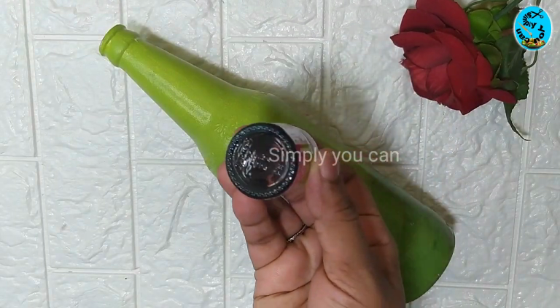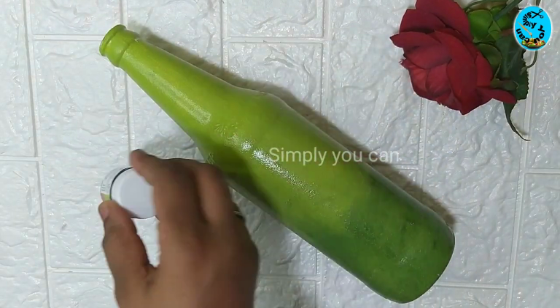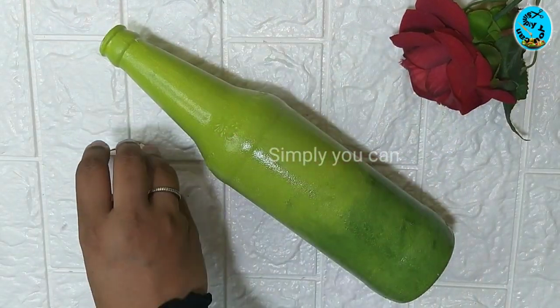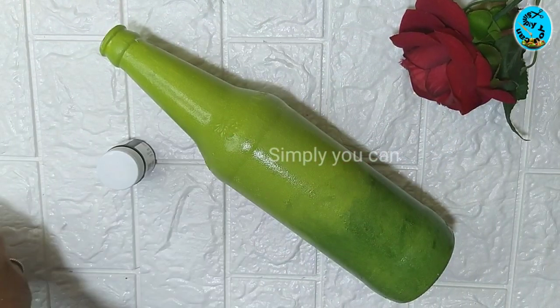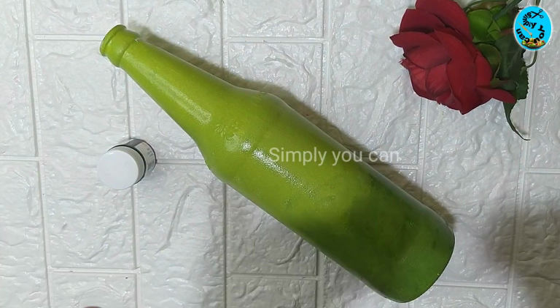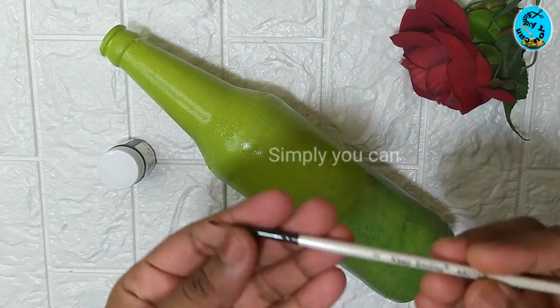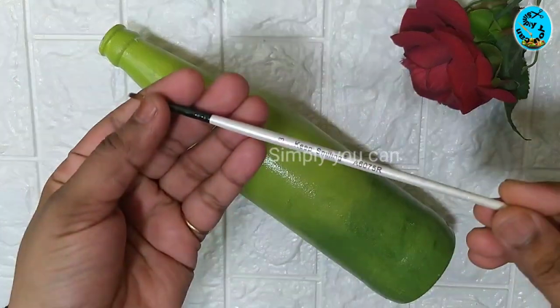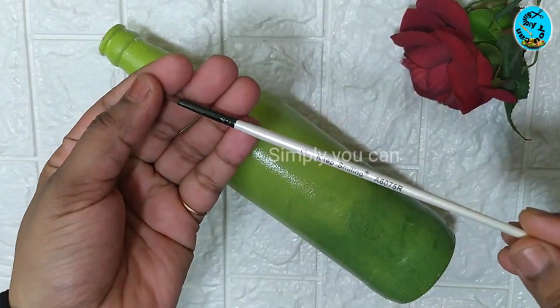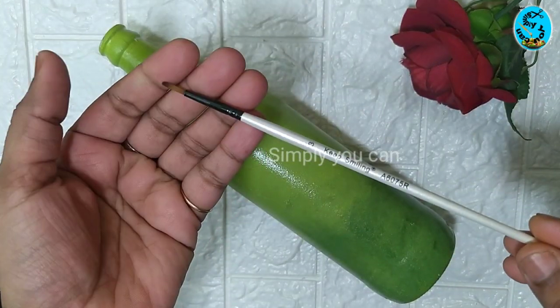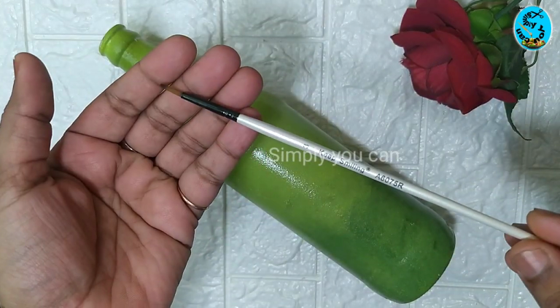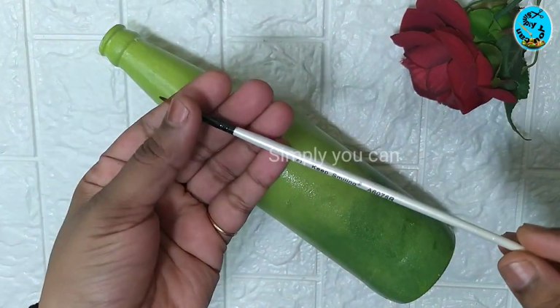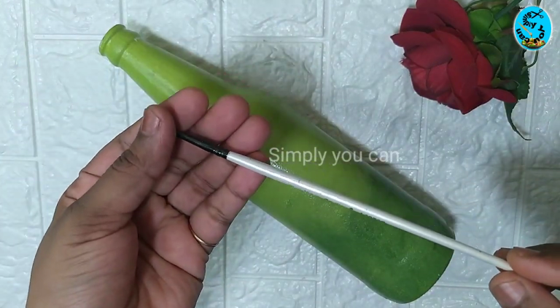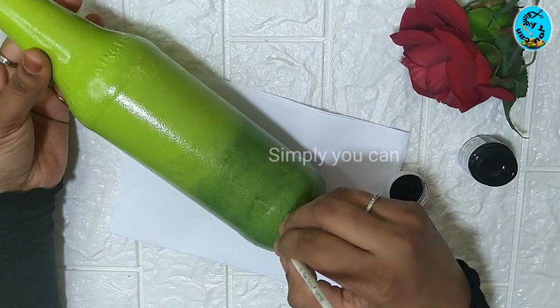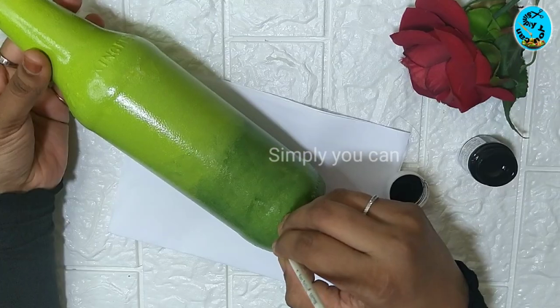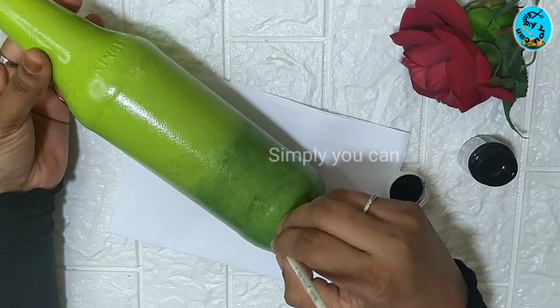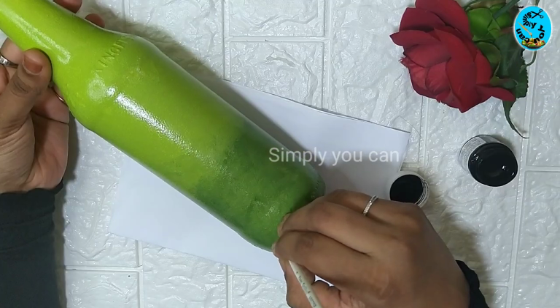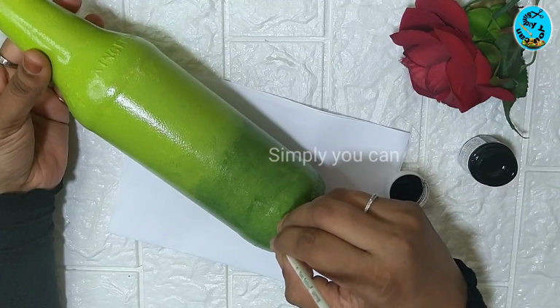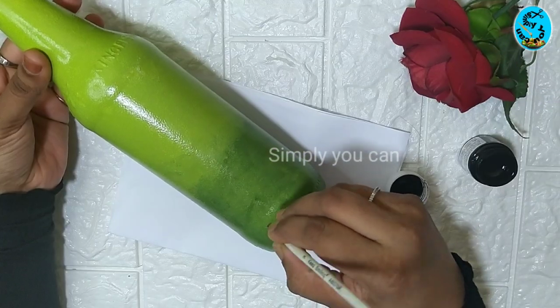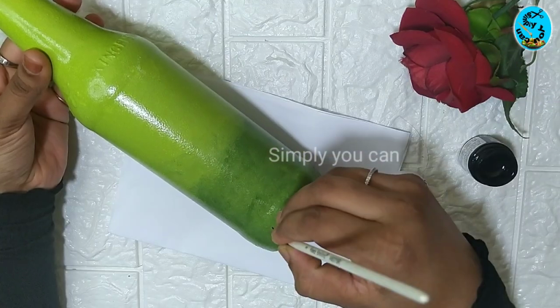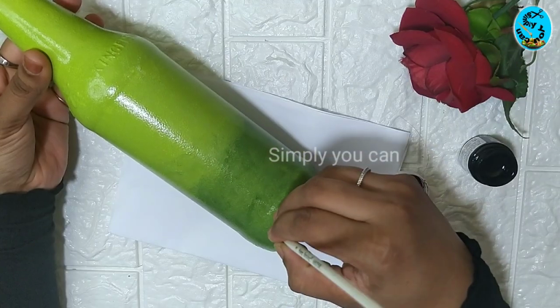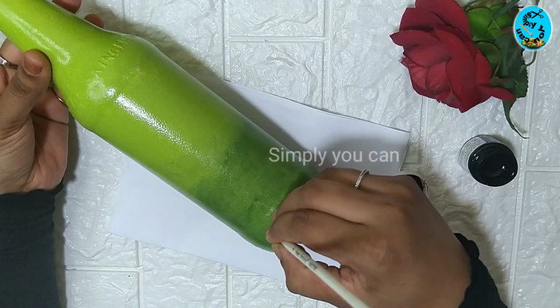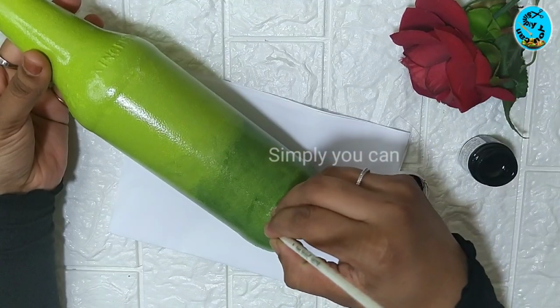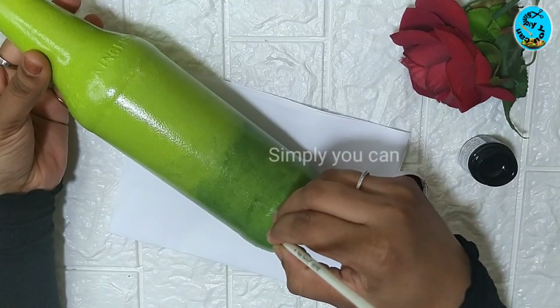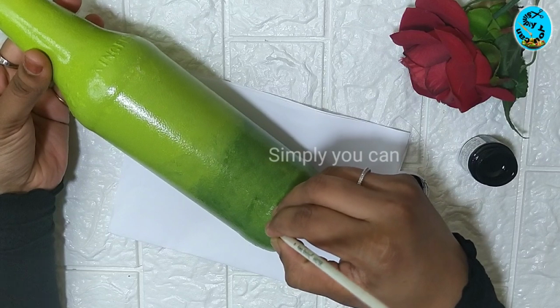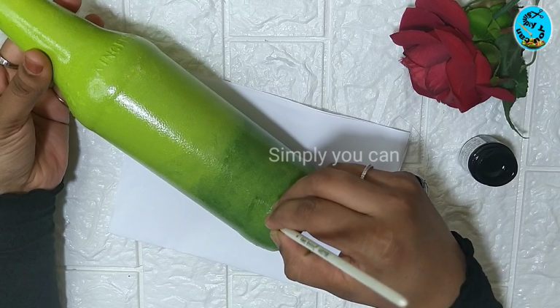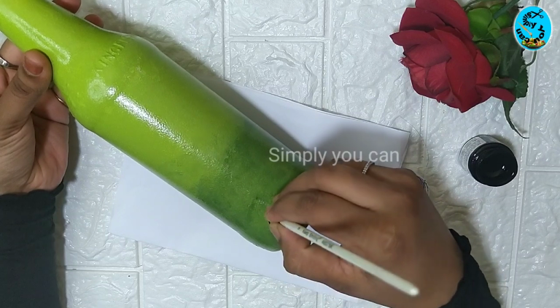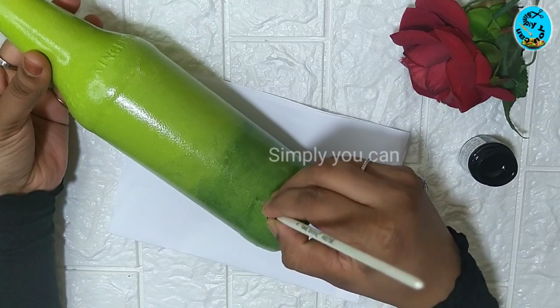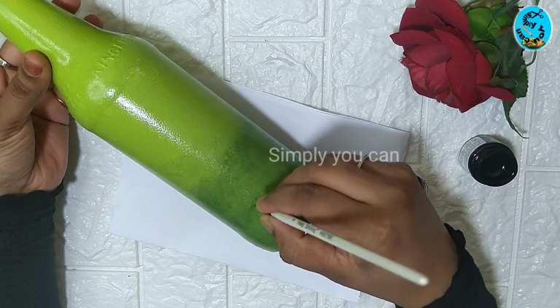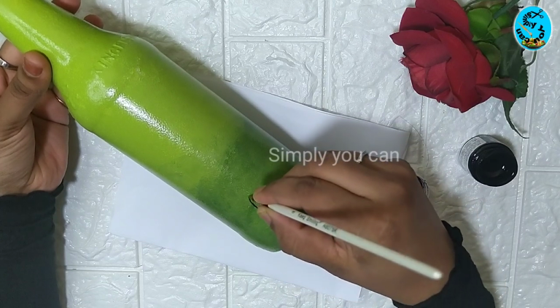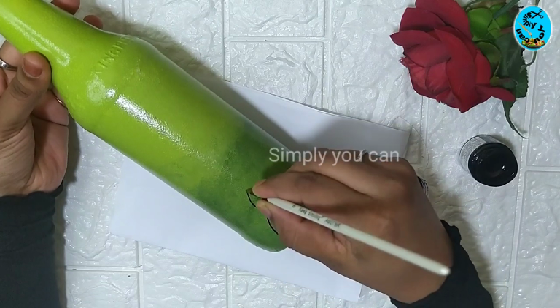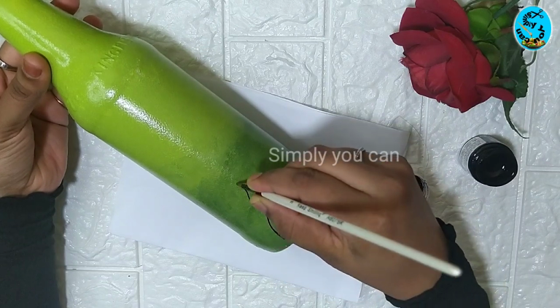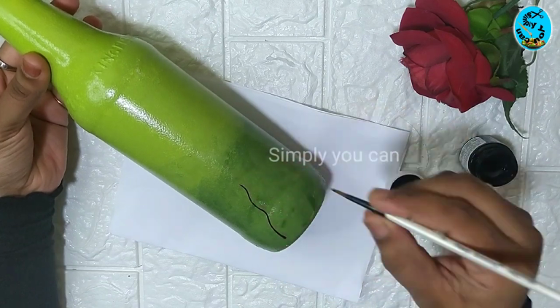I'm going to add some designs to the bottle. I'm going to add black acrylic paint, and I'm going to use a liner brush. I'm going to add some patterns here.